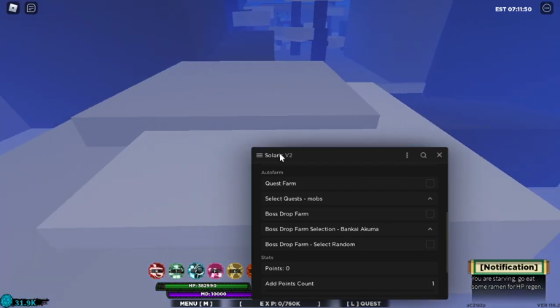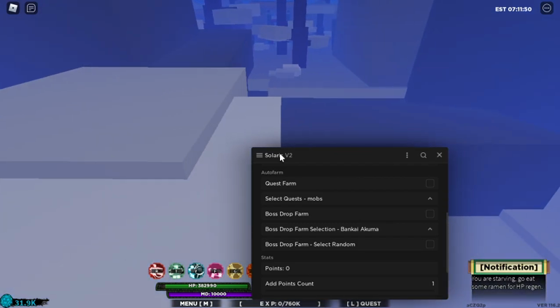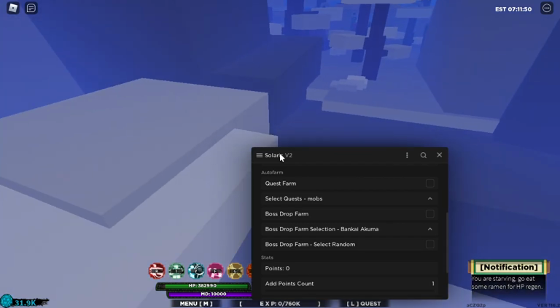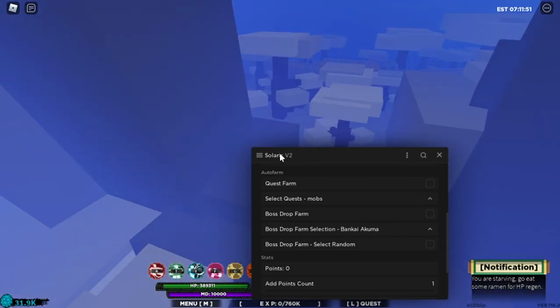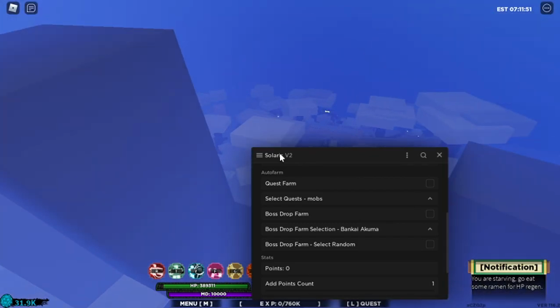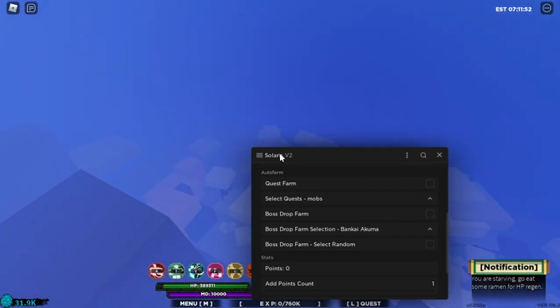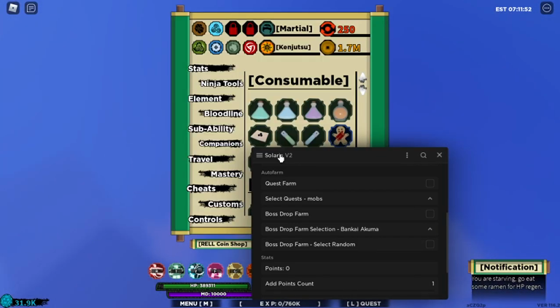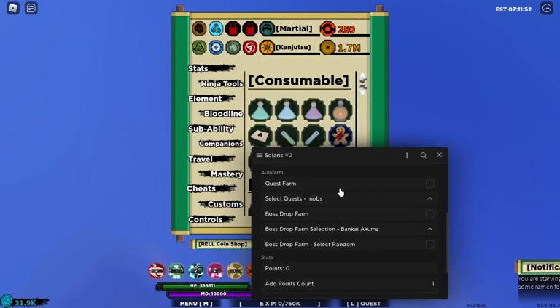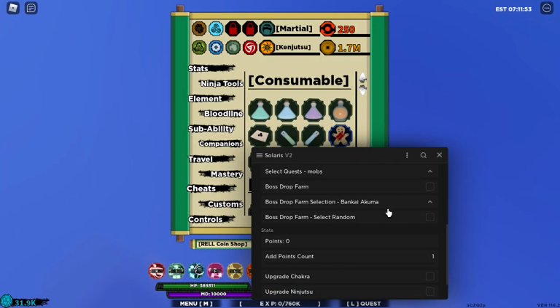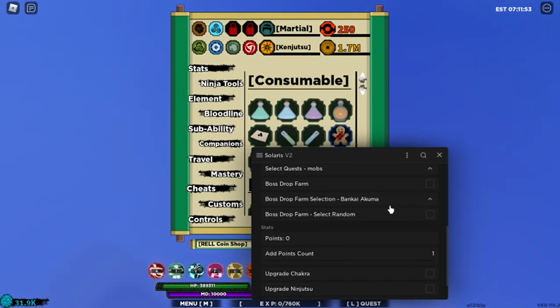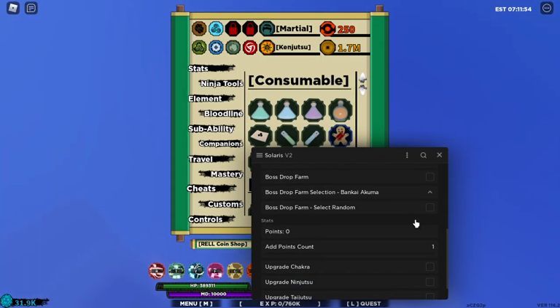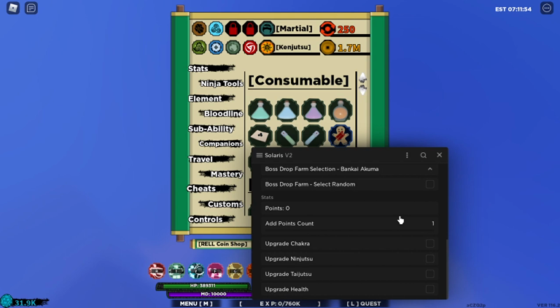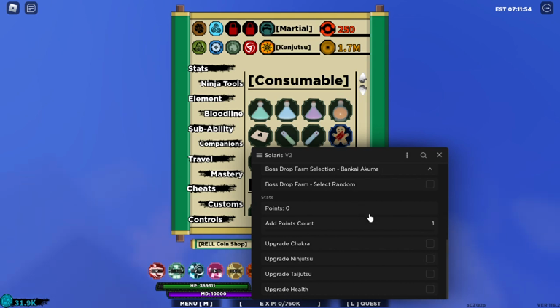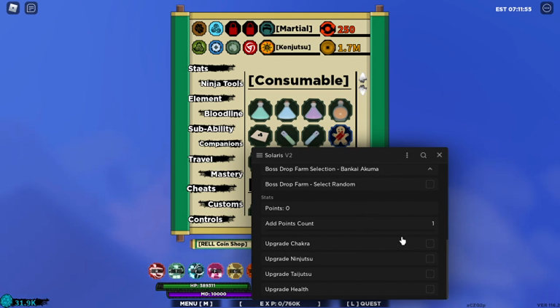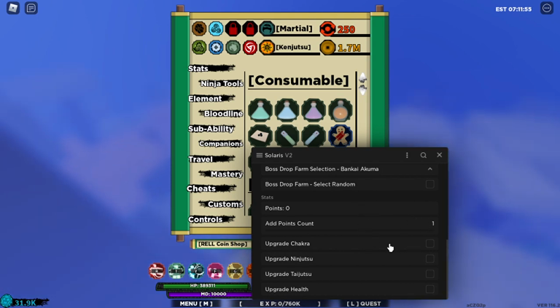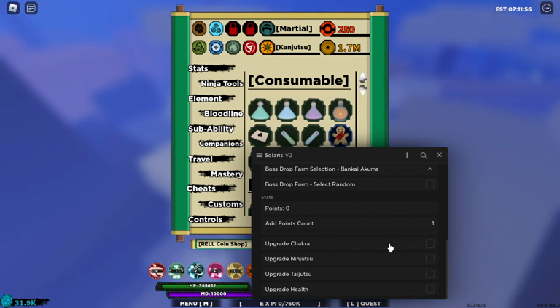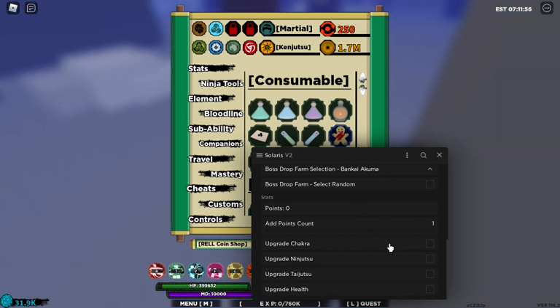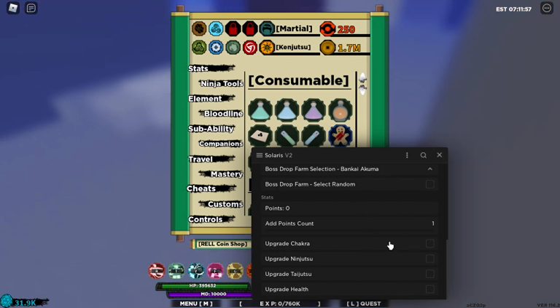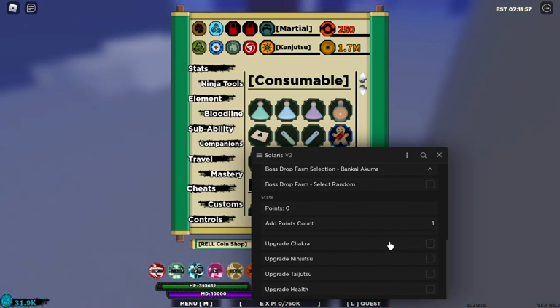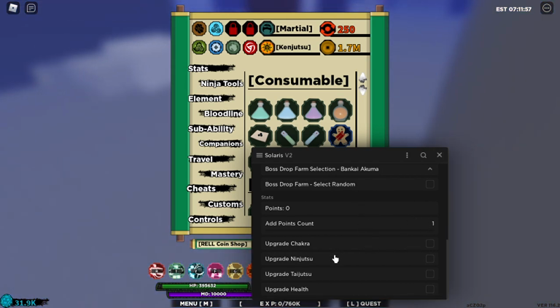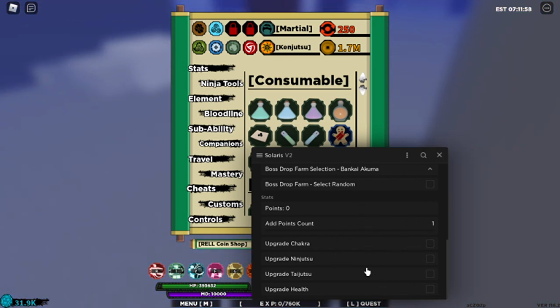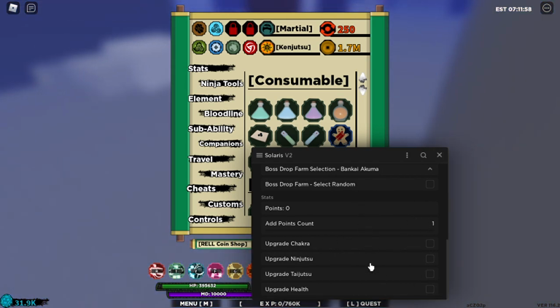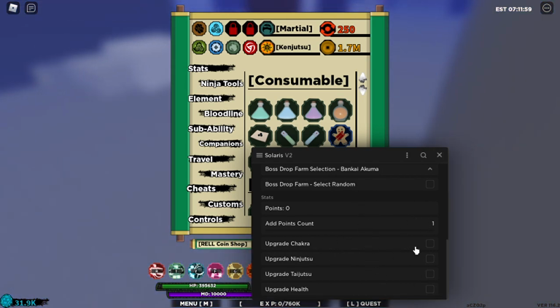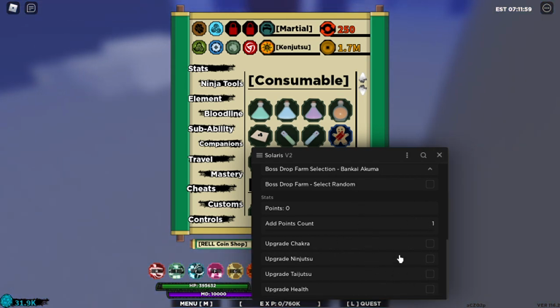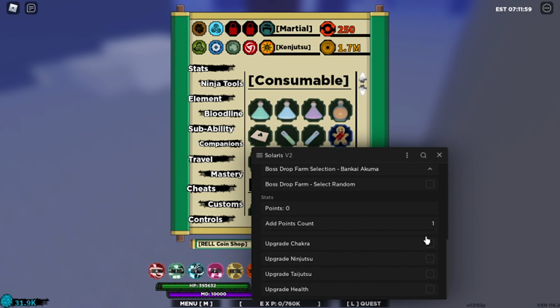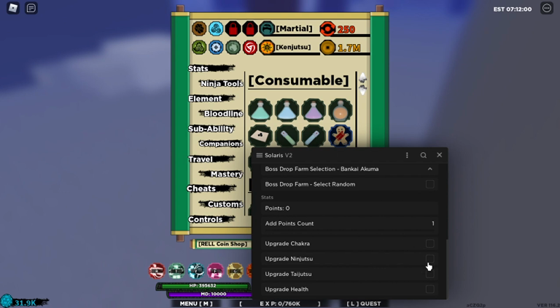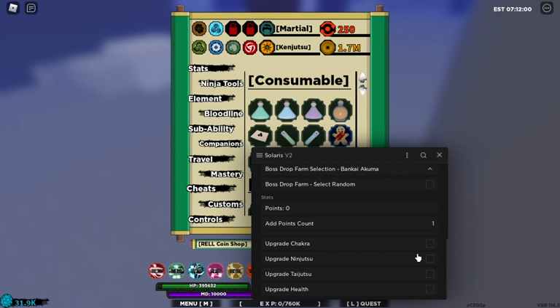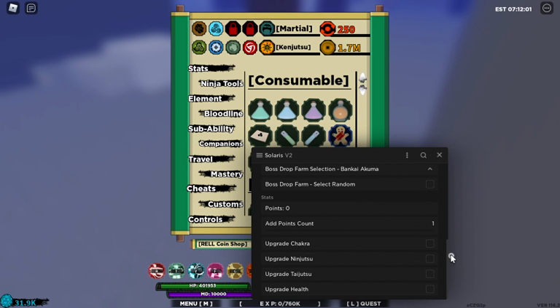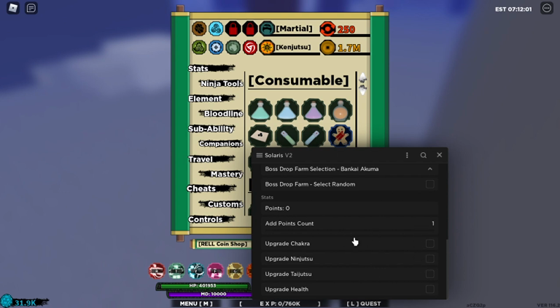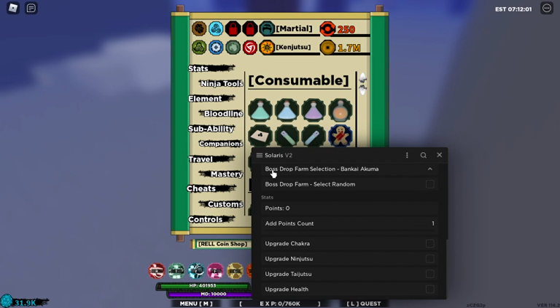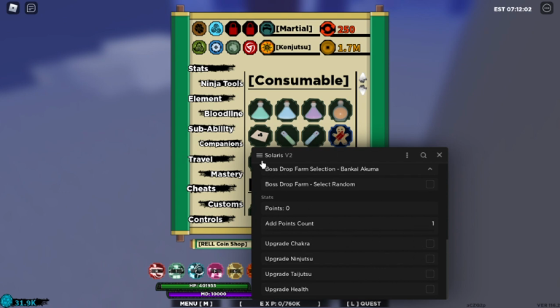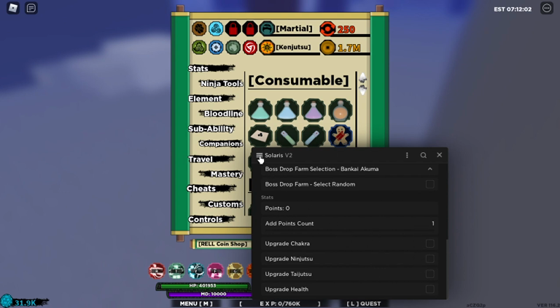While you're grinding and going to sleep, wake up the next day omega. Go ahead and put some stuff into your stats automatically without even having to click a thing.